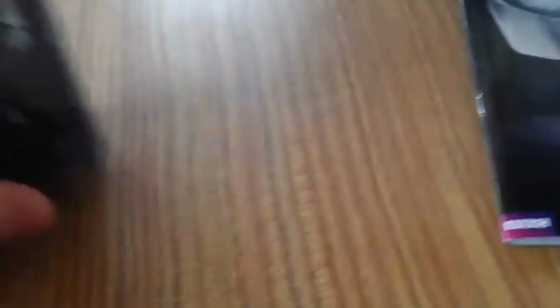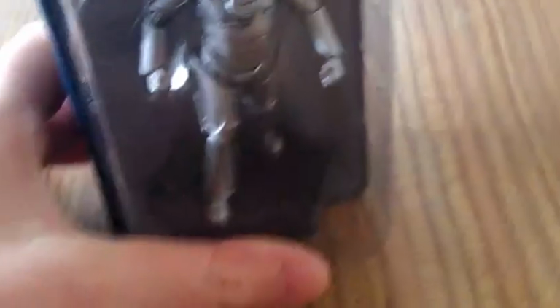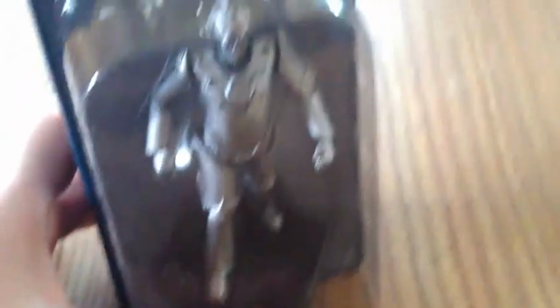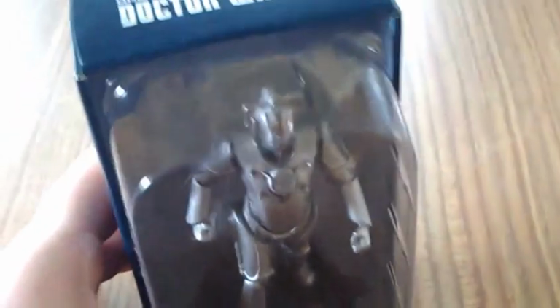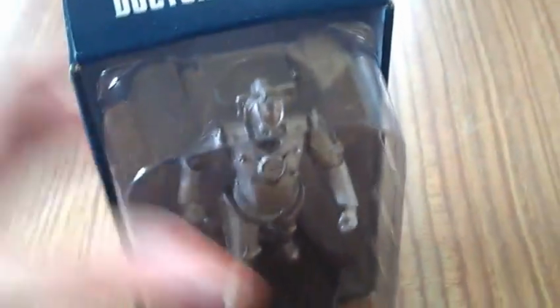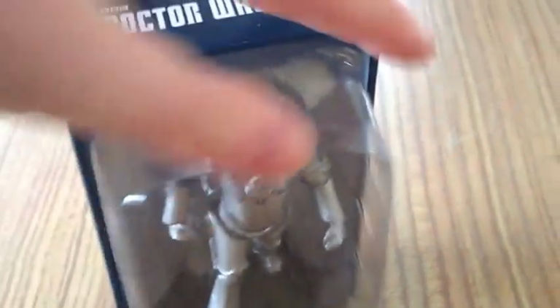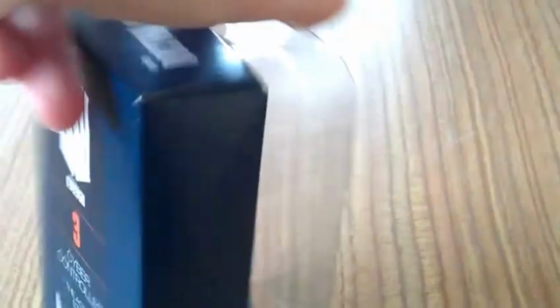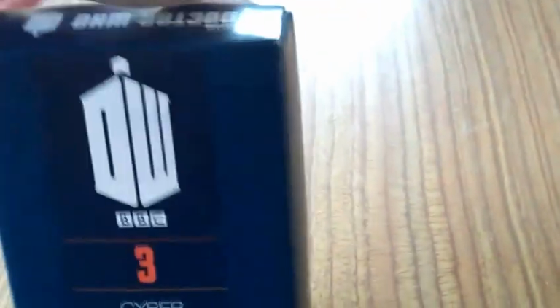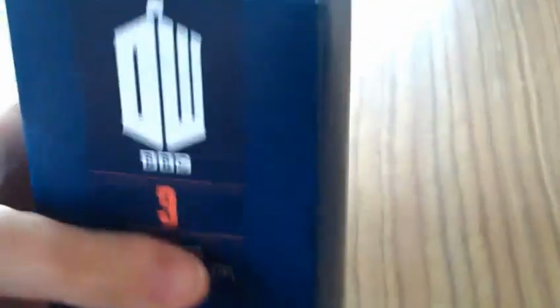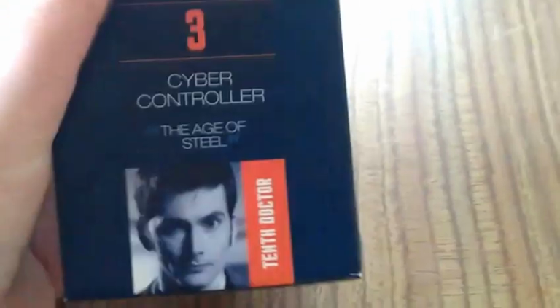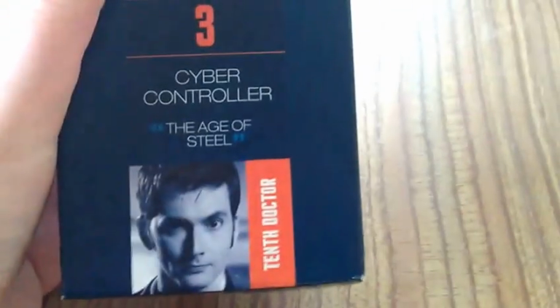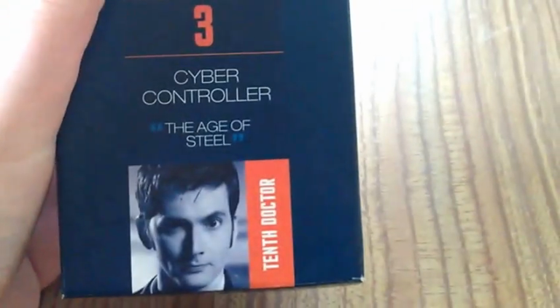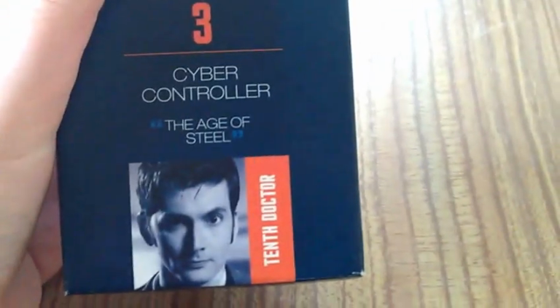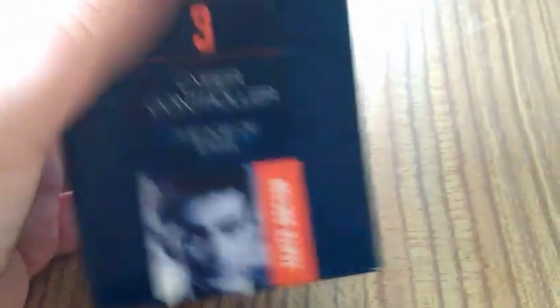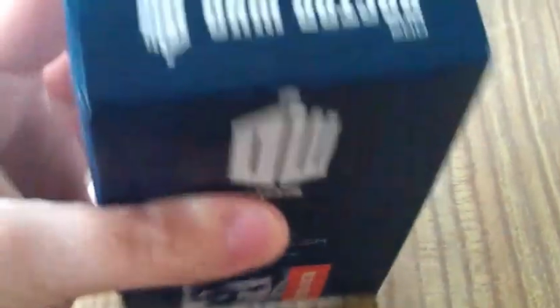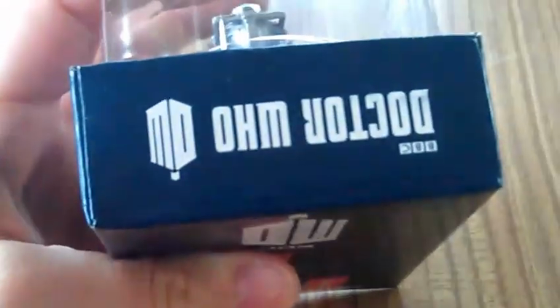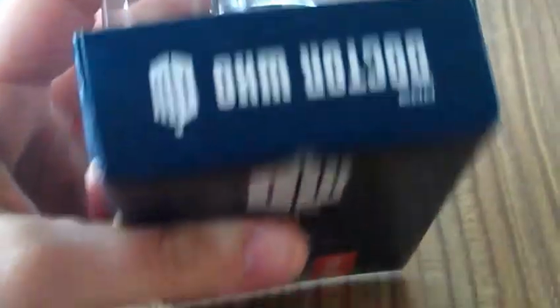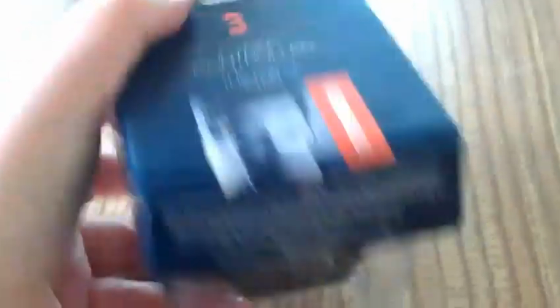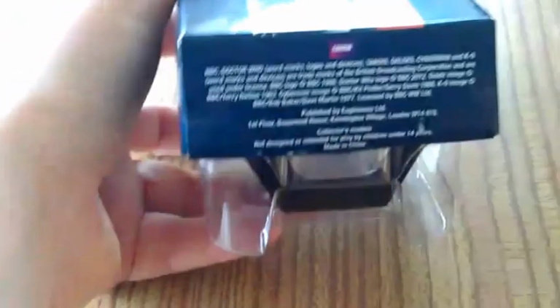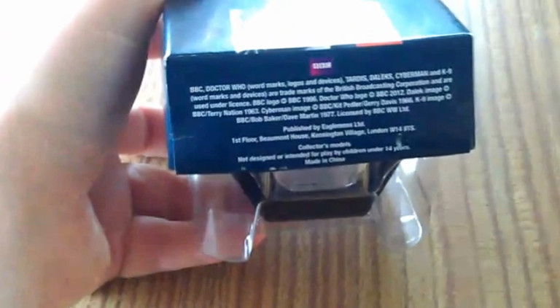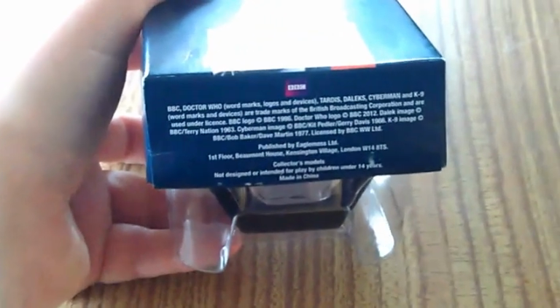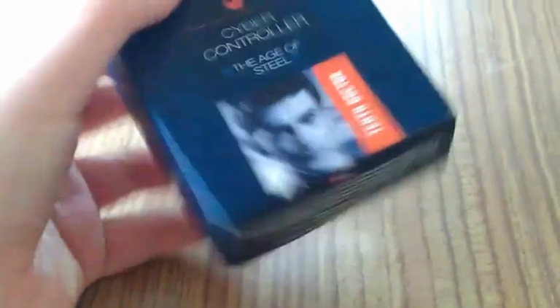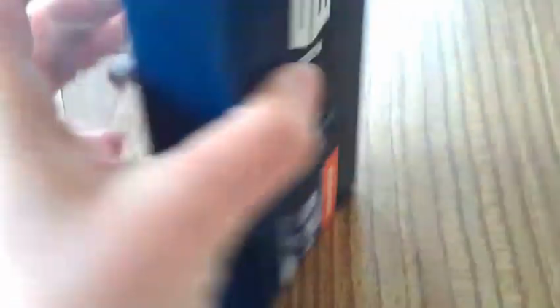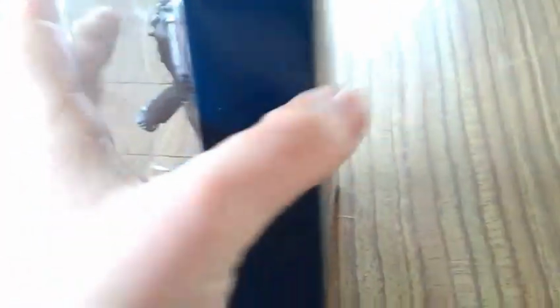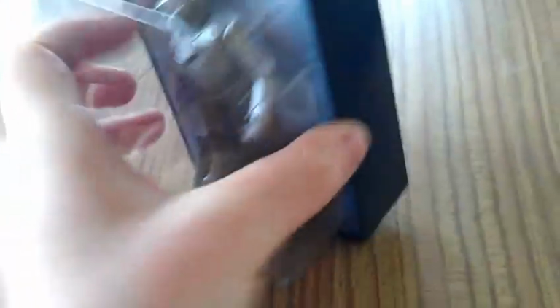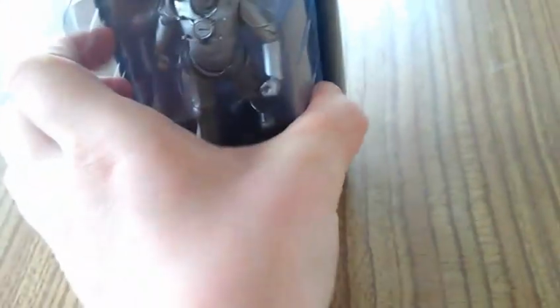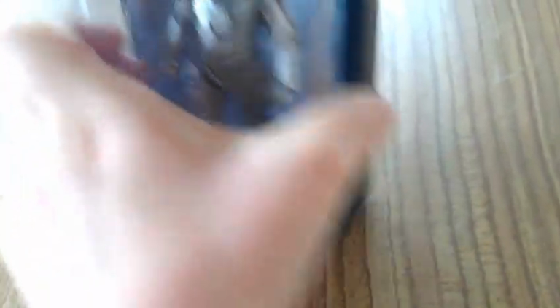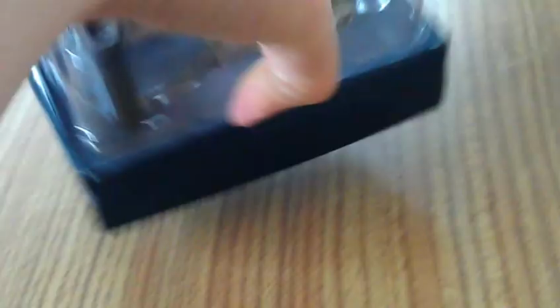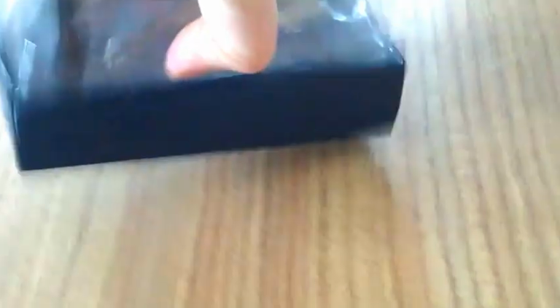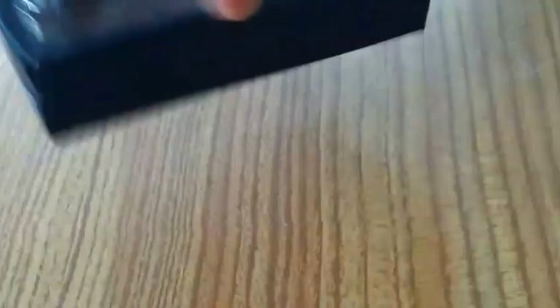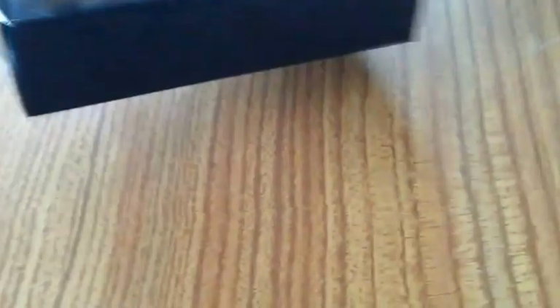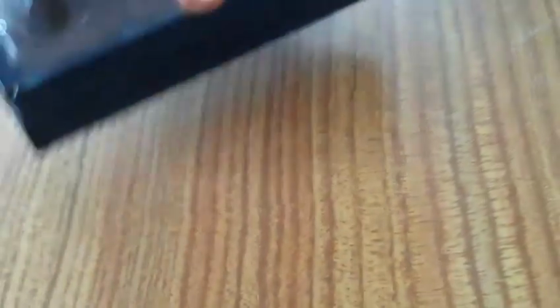So here's the figurine on his little base. Cyber Controller, Age of Steel, 10th Doctor, Doctor Who logo, legal BBC trademarks and stuff. I'm going to get him out for you so we can have a look at this figure.